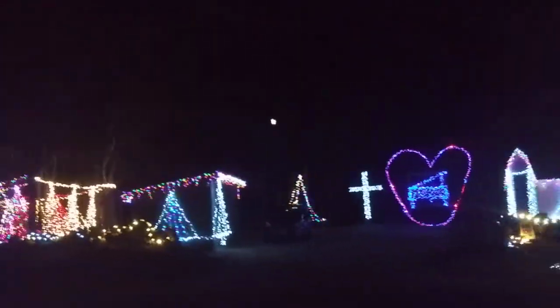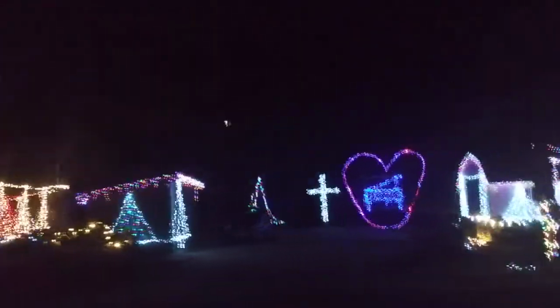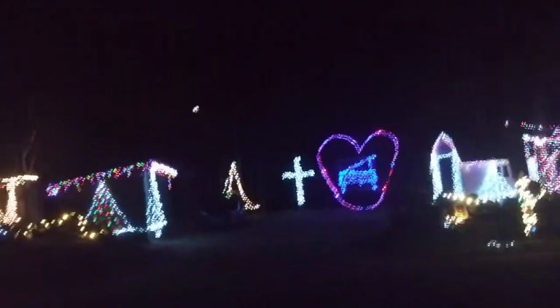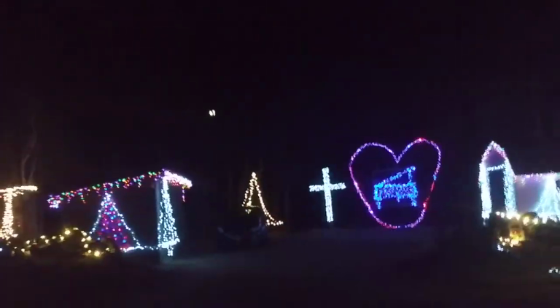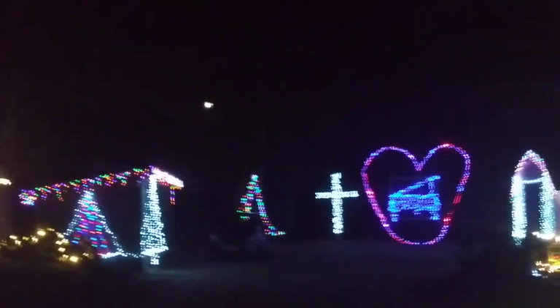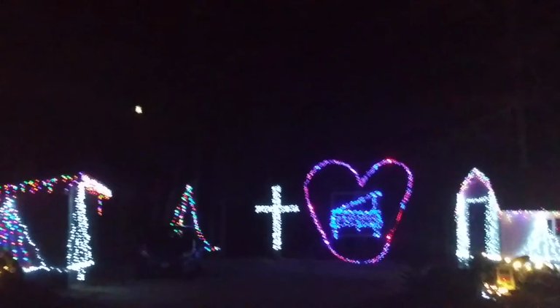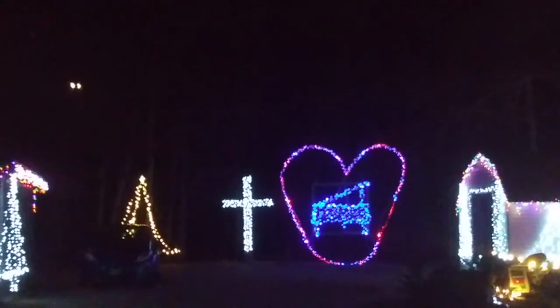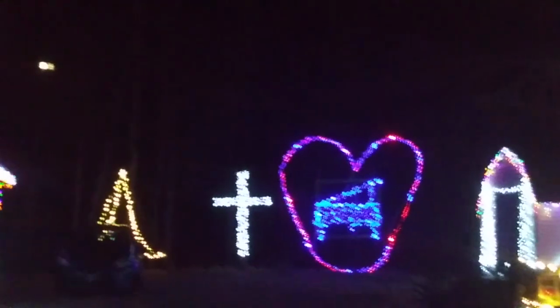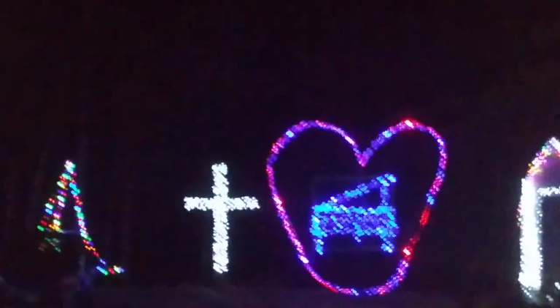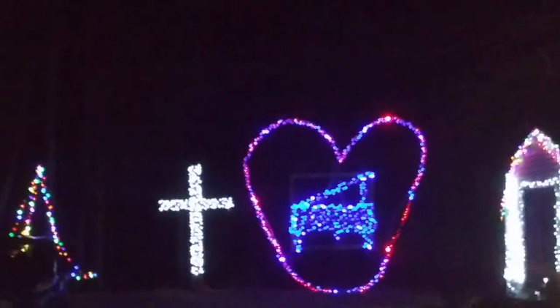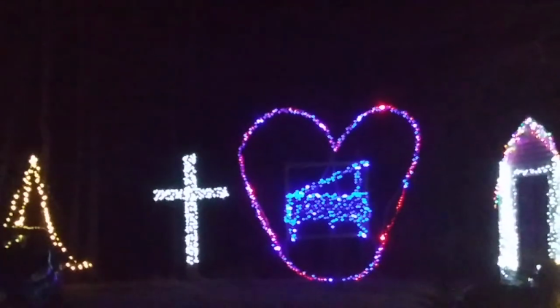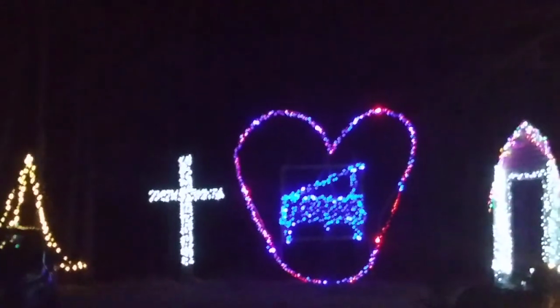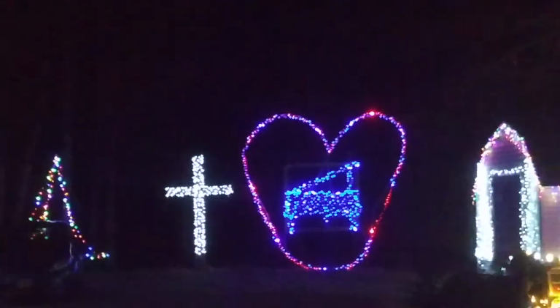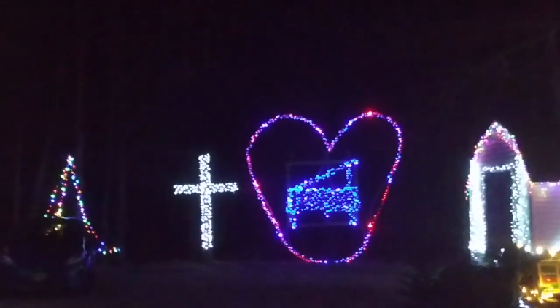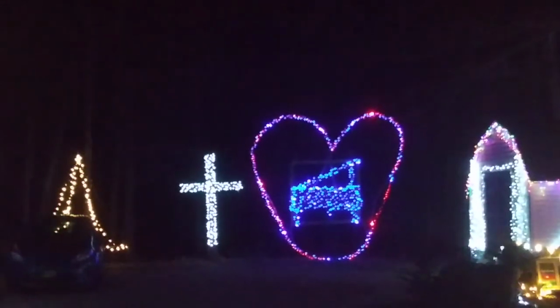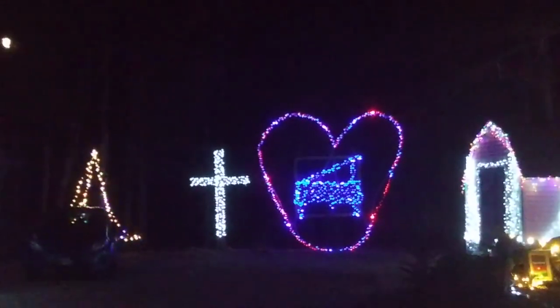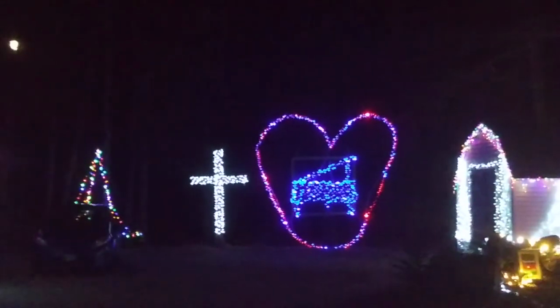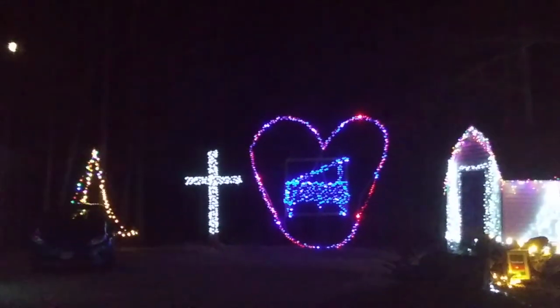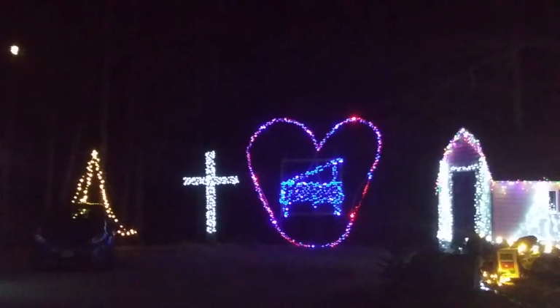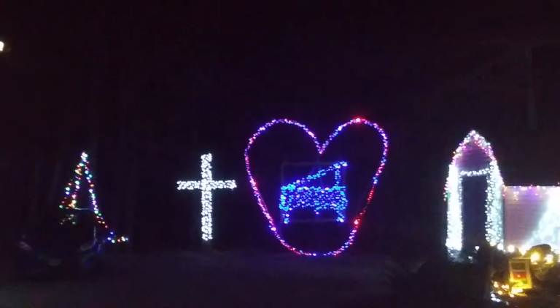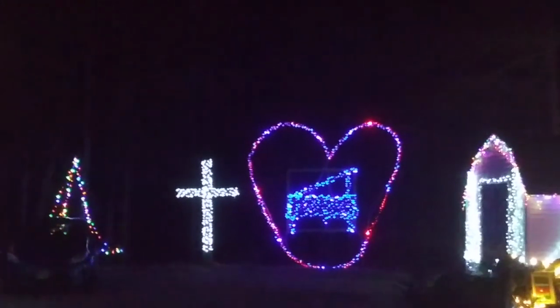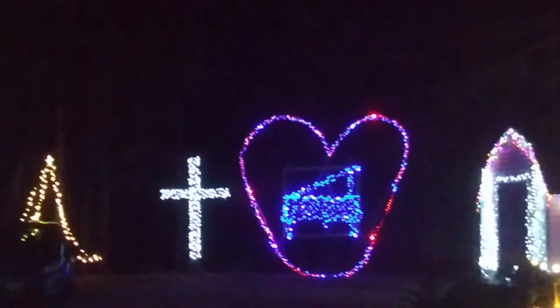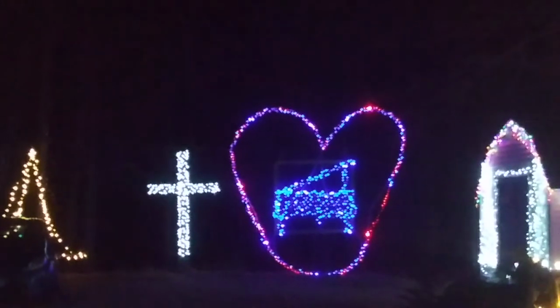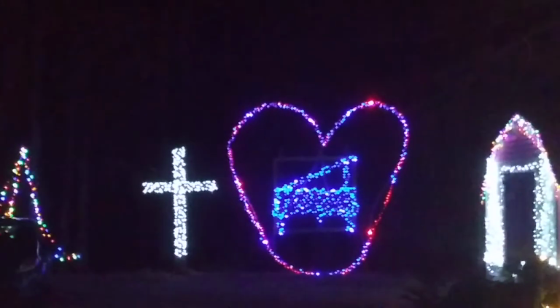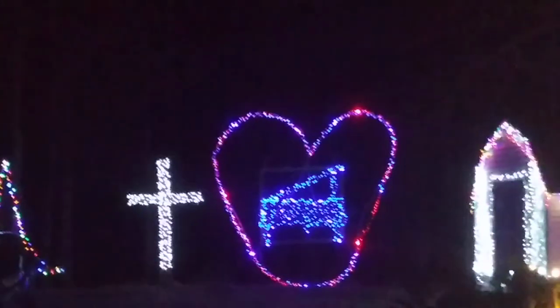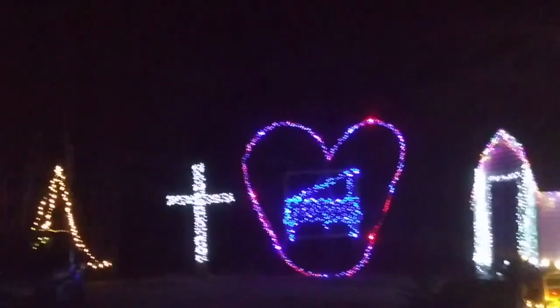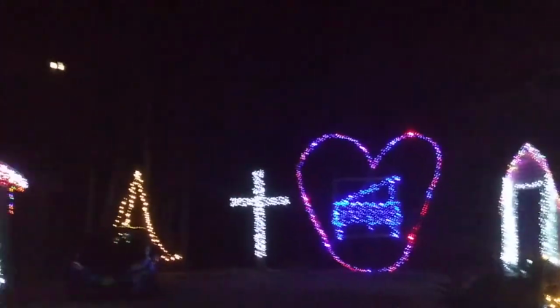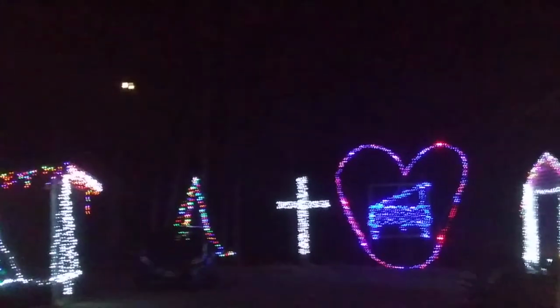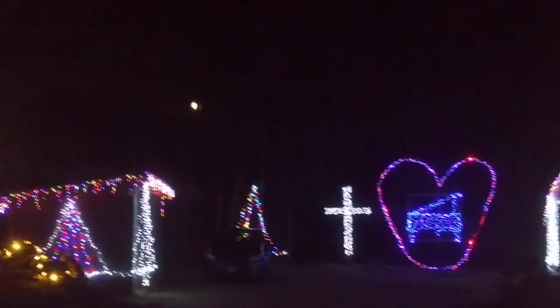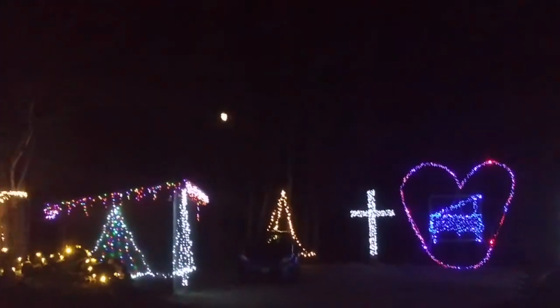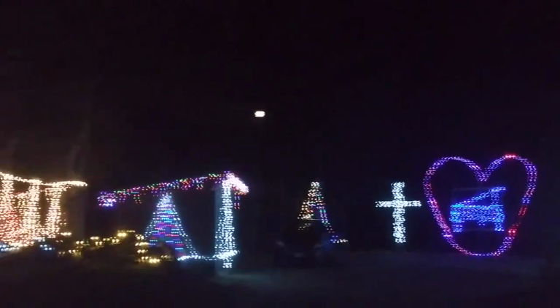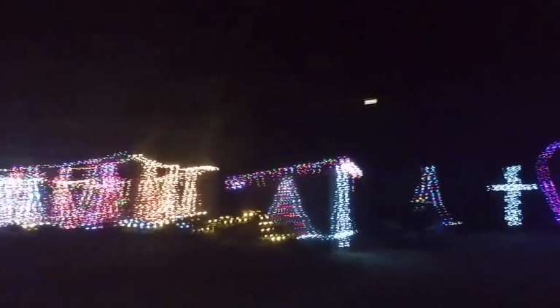Here's the tribute to my mother who passed away this year. A couple of sections of lights out on that. I went to get lights to replace them and everyone was sold out of lights — I've never seen that before.